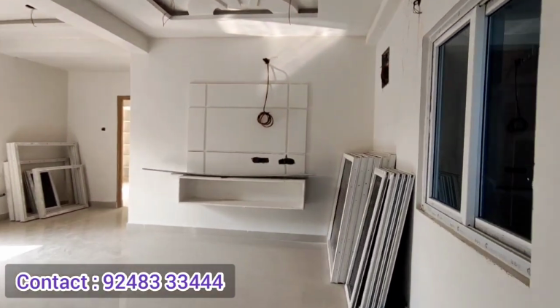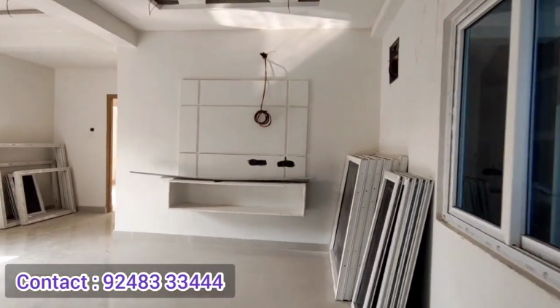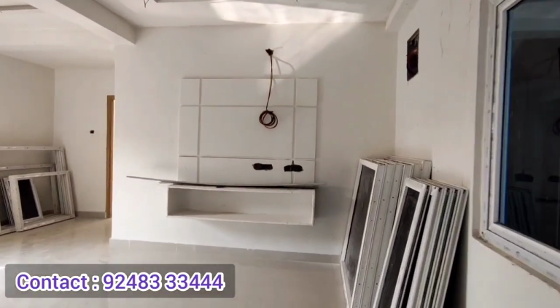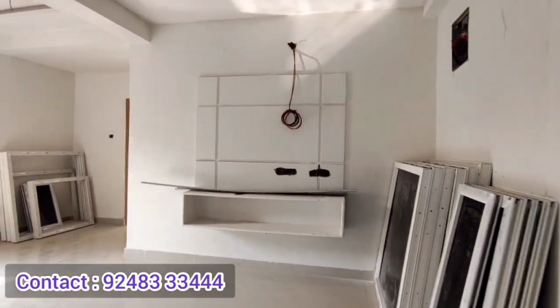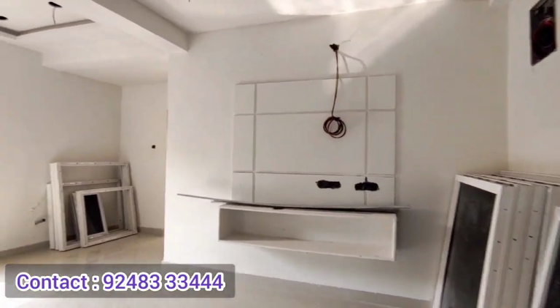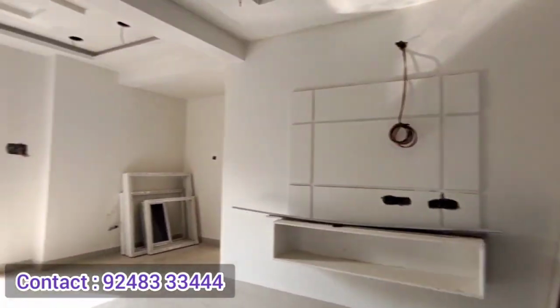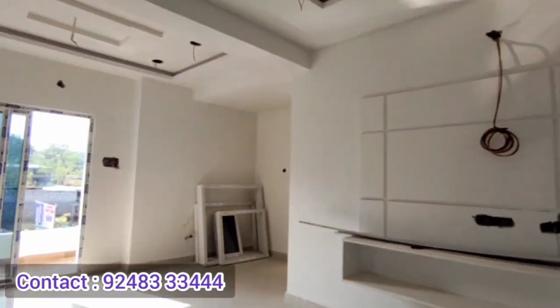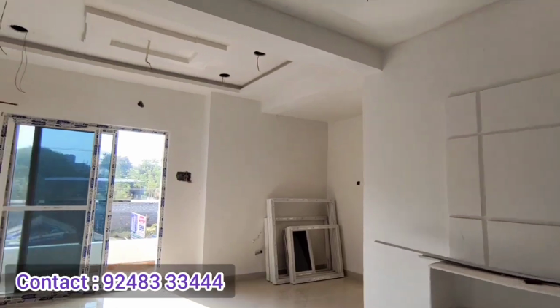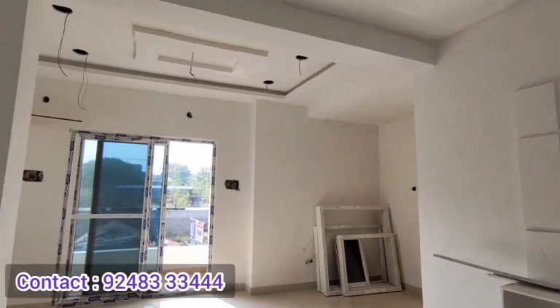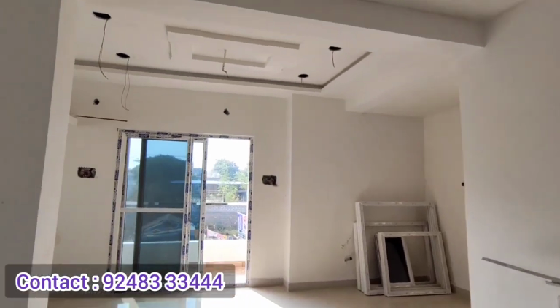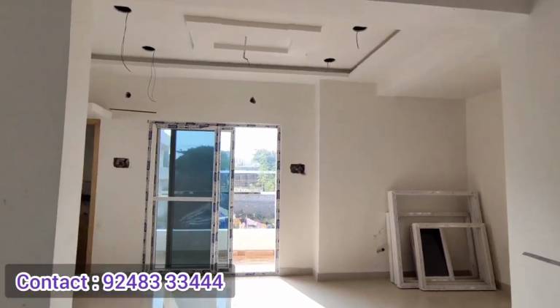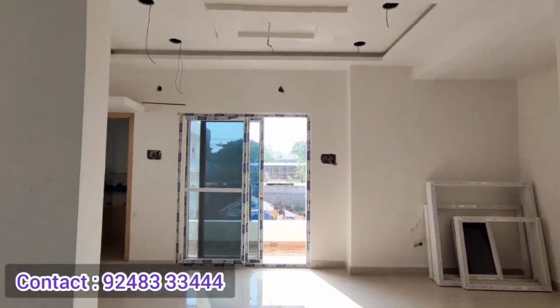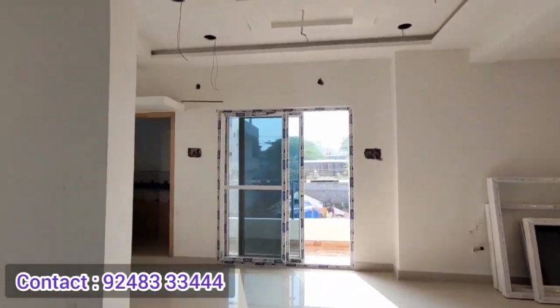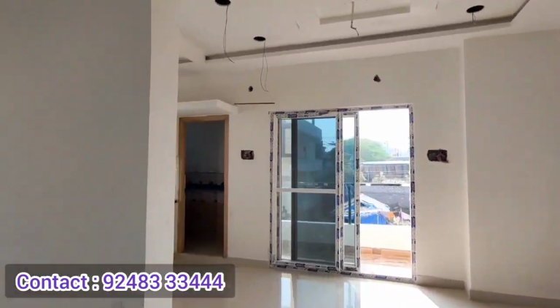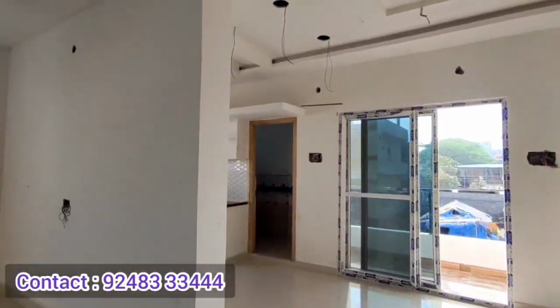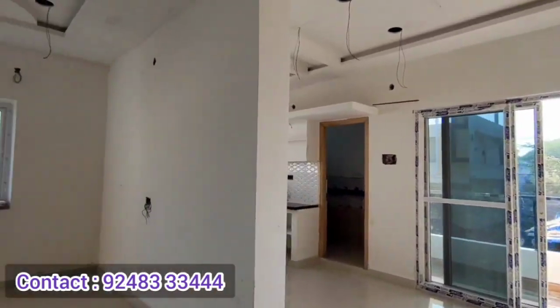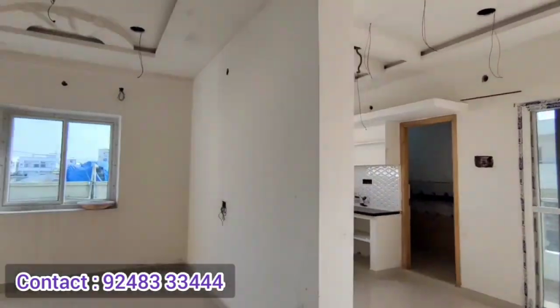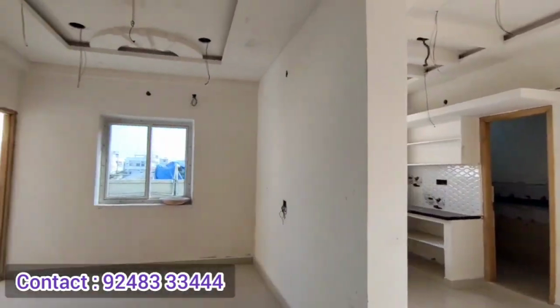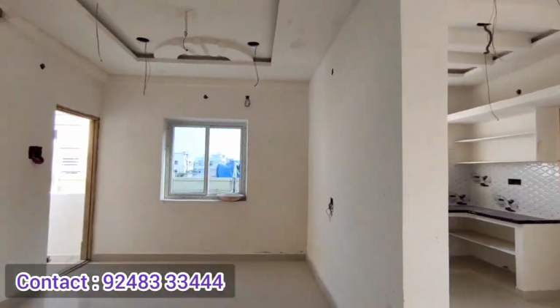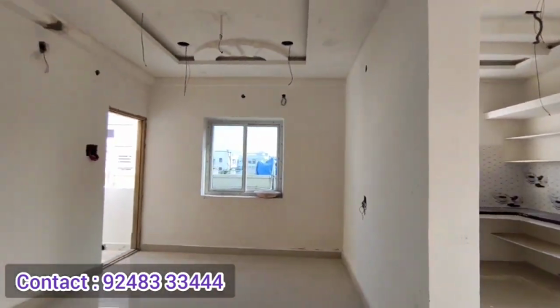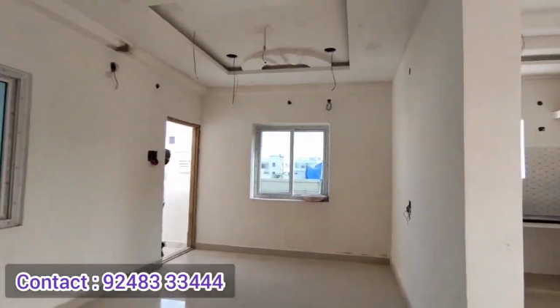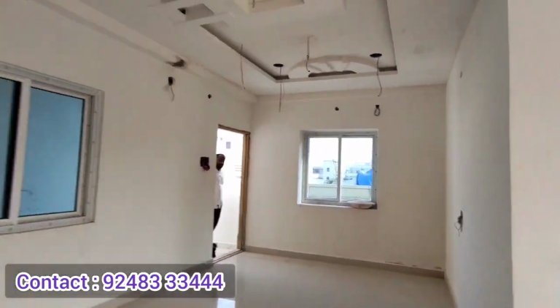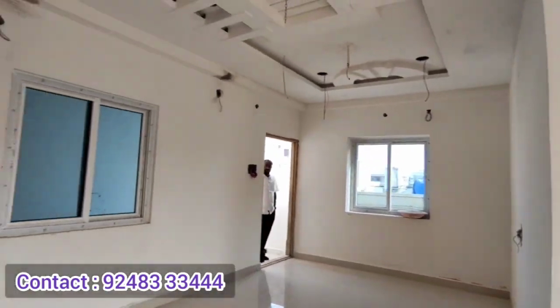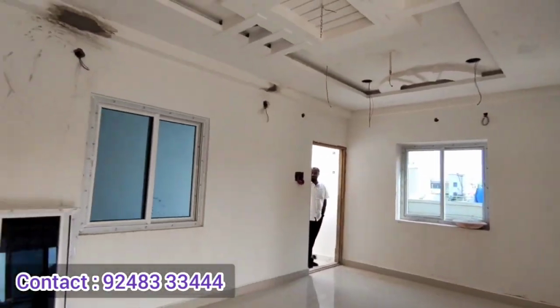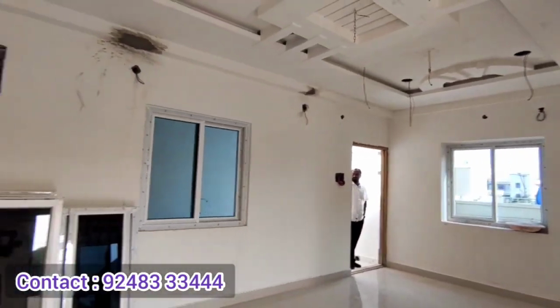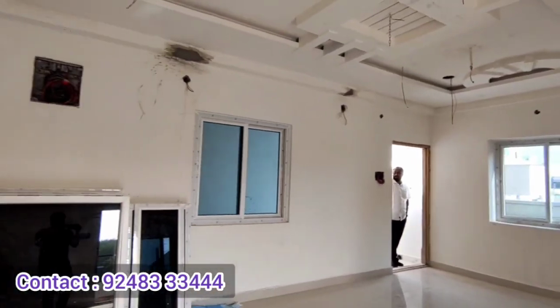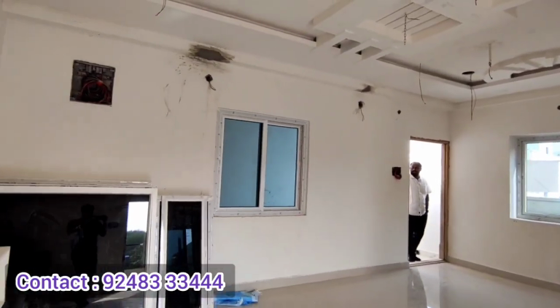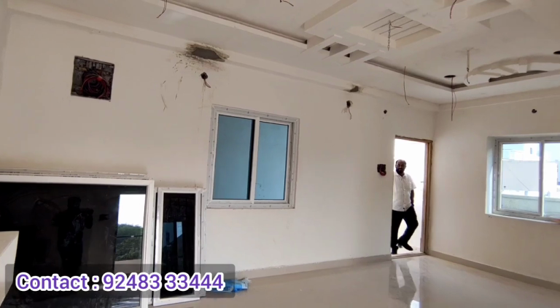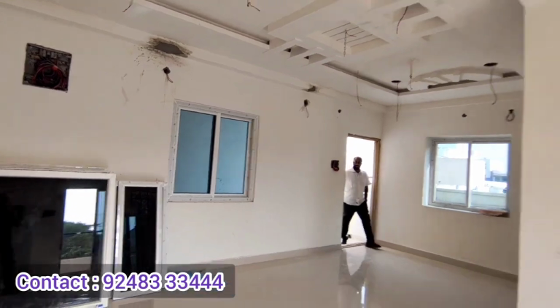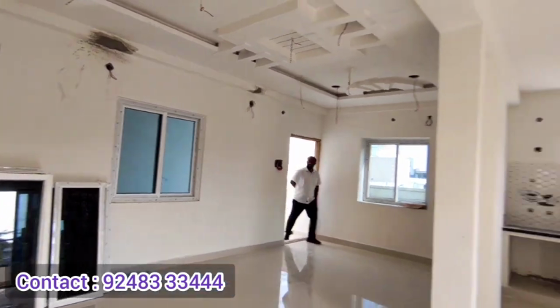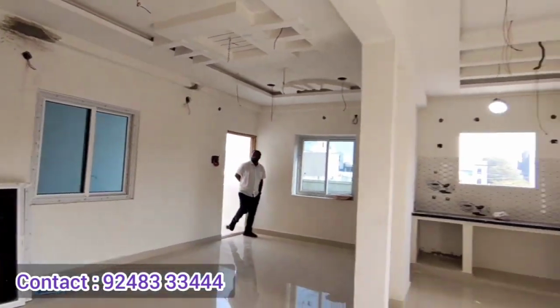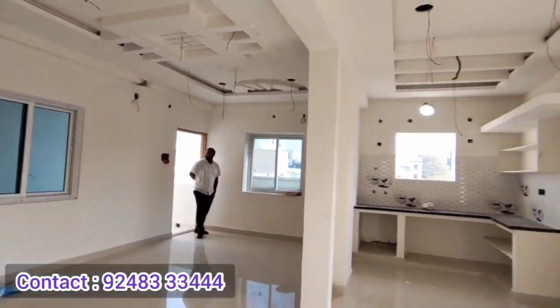The flat size is 1140 SFT. The undivided share is 38 square yards.